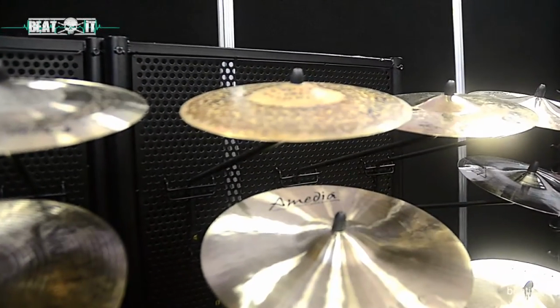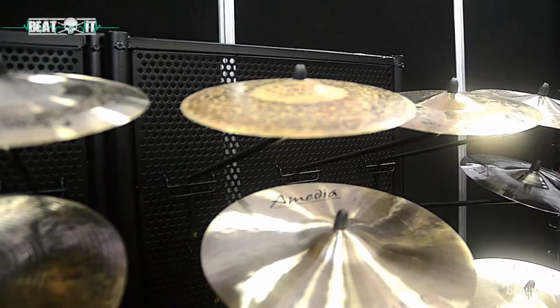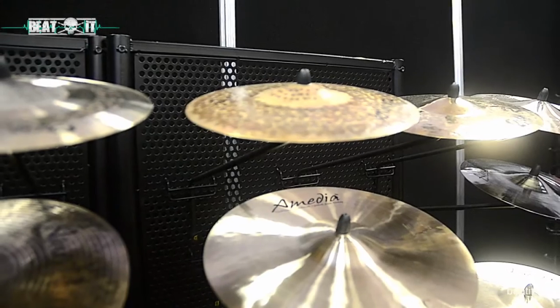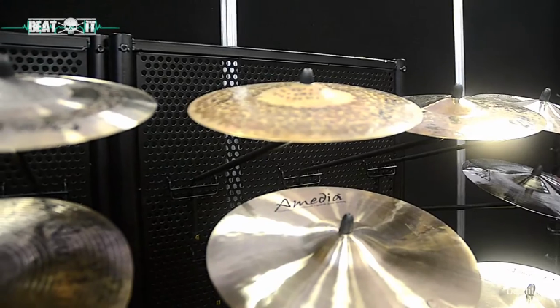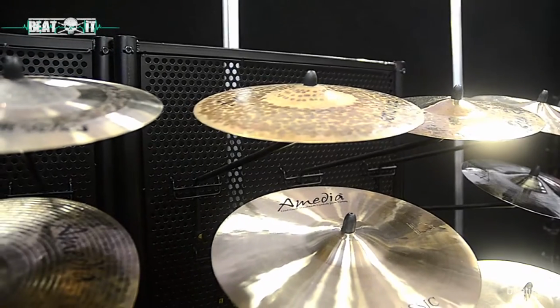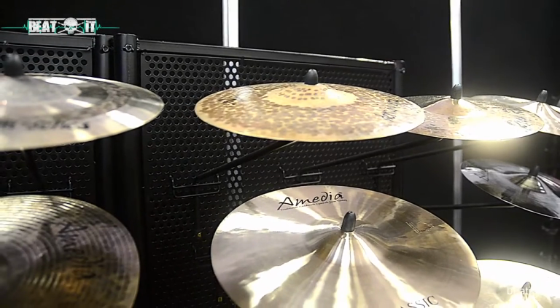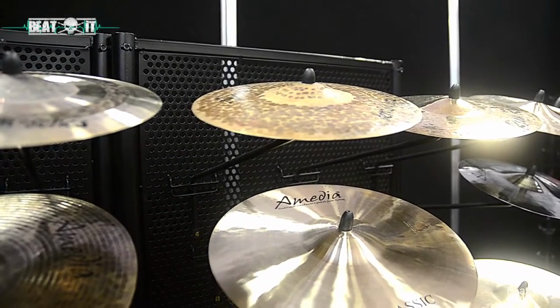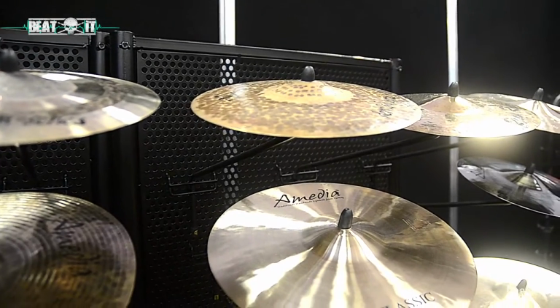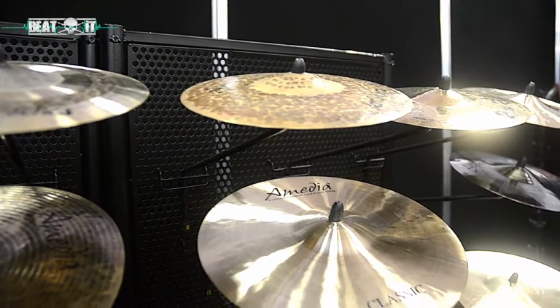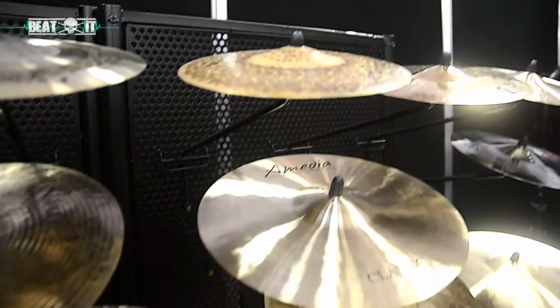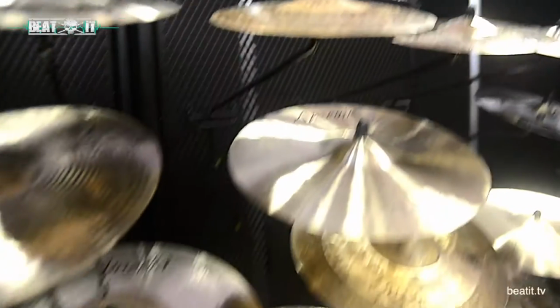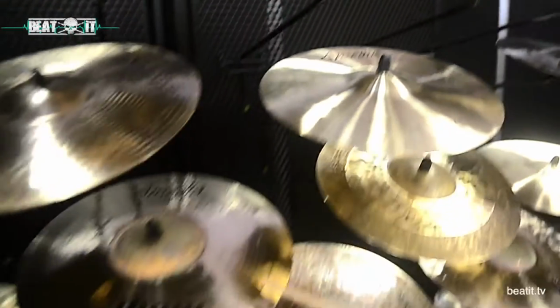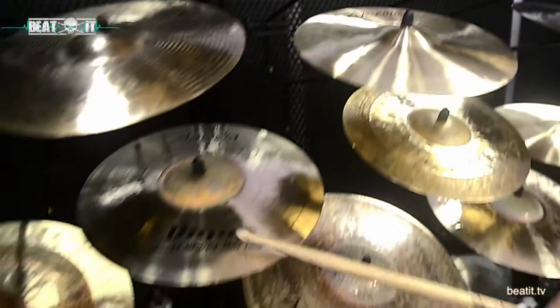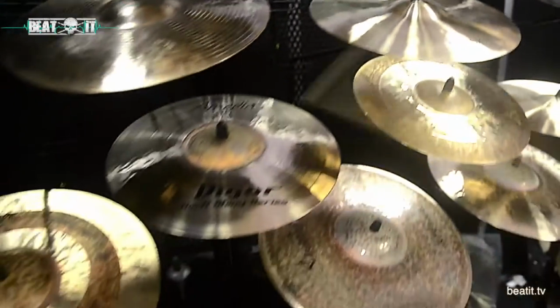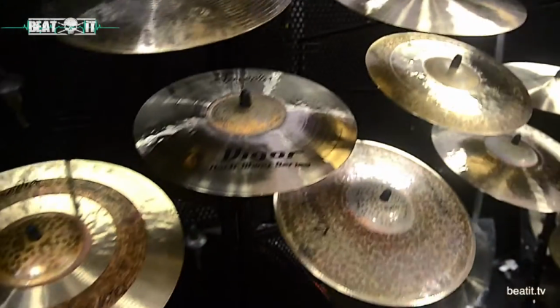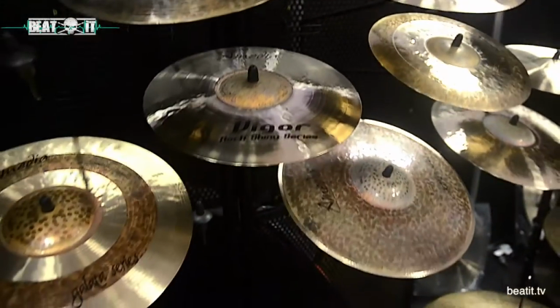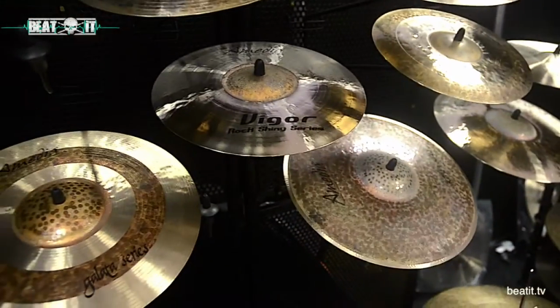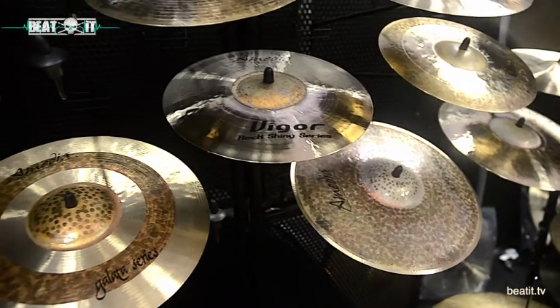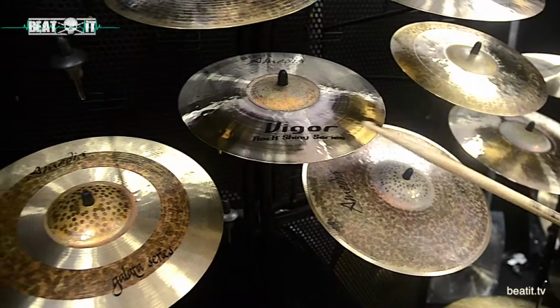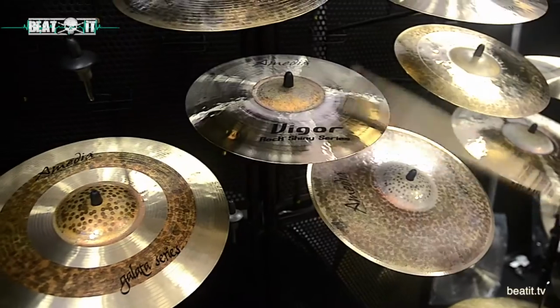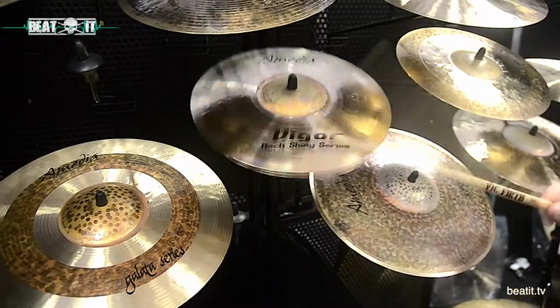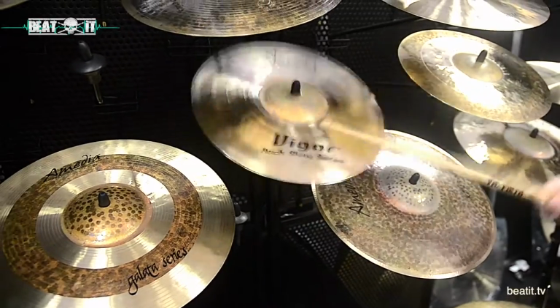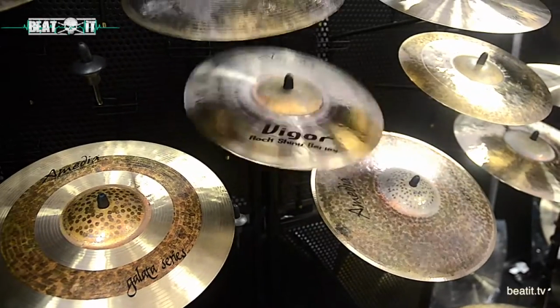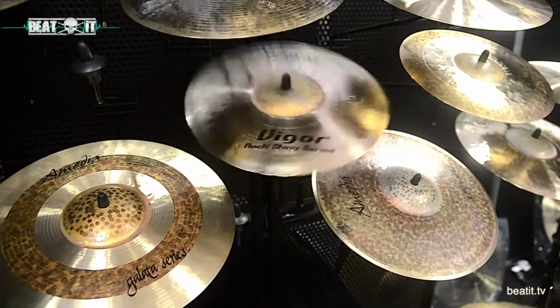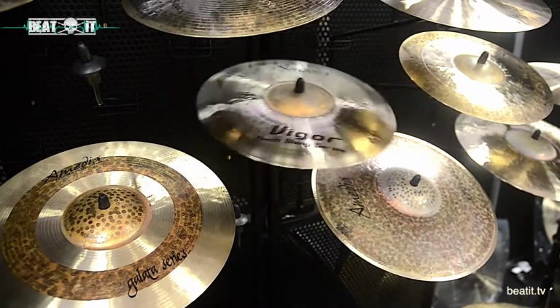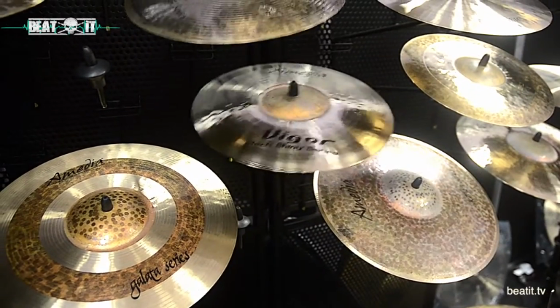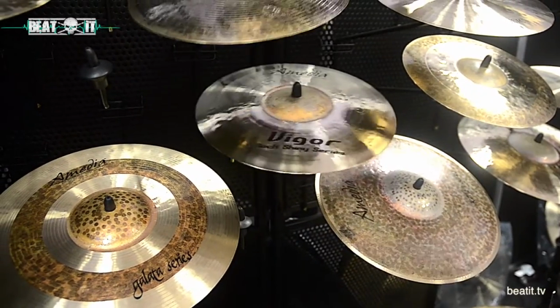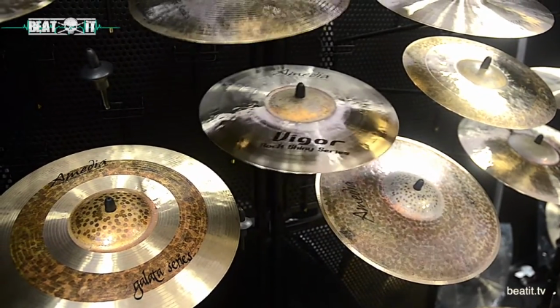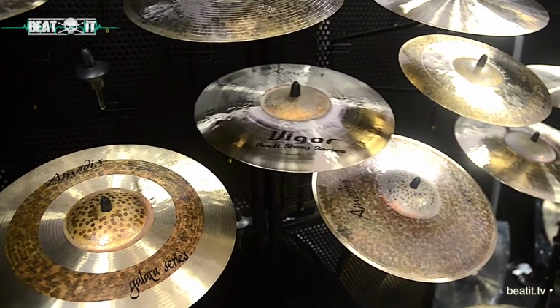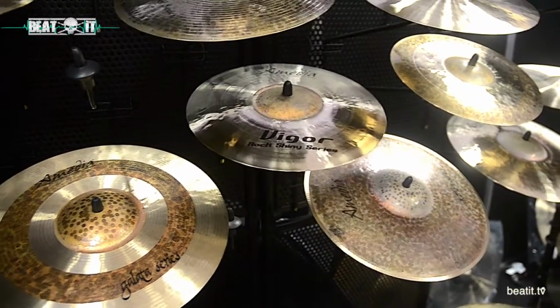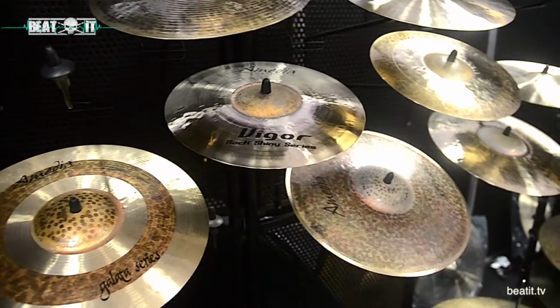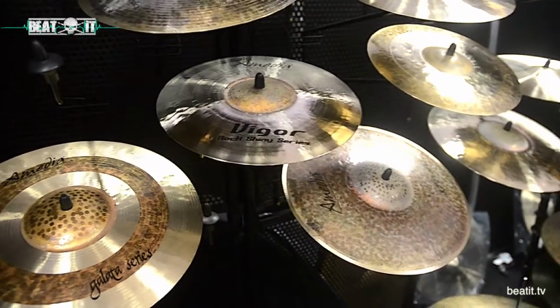We've got everything in between. We've got the Vigor Rock Shiny series here as well, which is for your kind of more rocky sort of outfit — you know, you're only going to give it the old kind of rock thing going on.